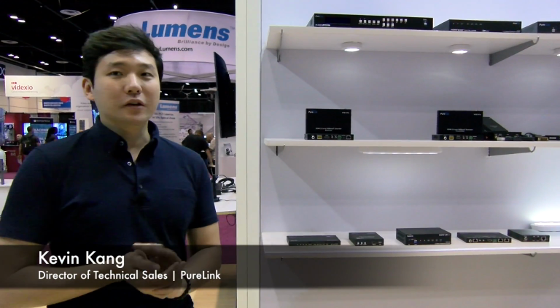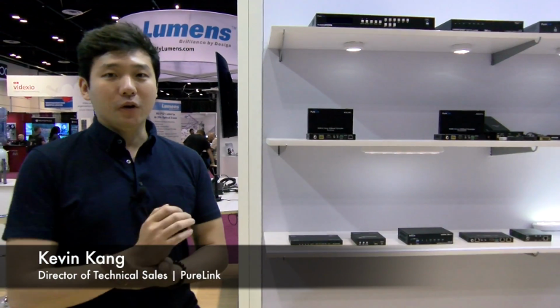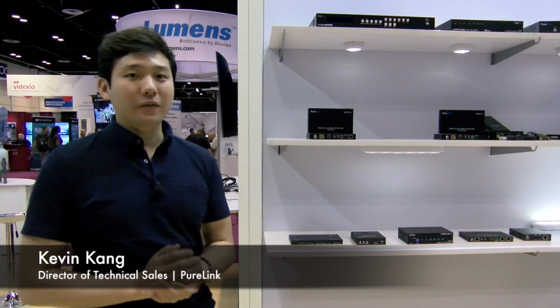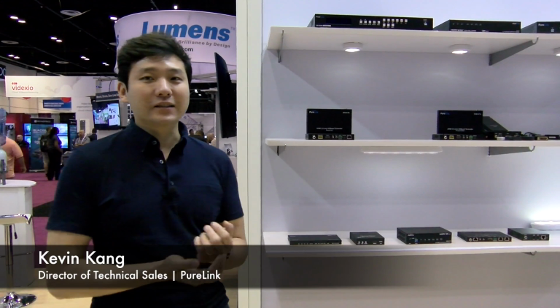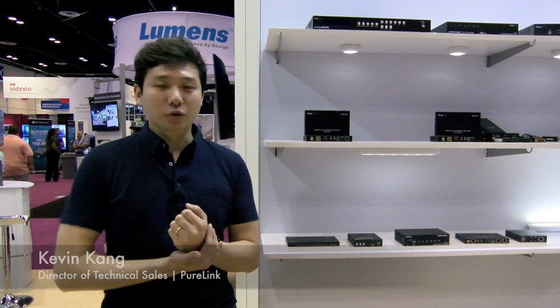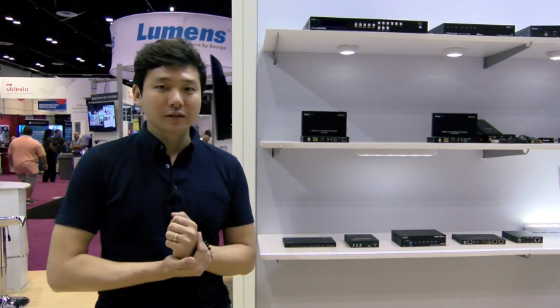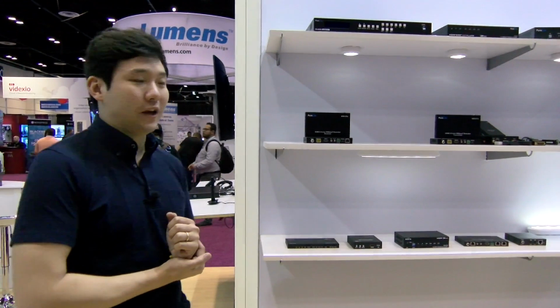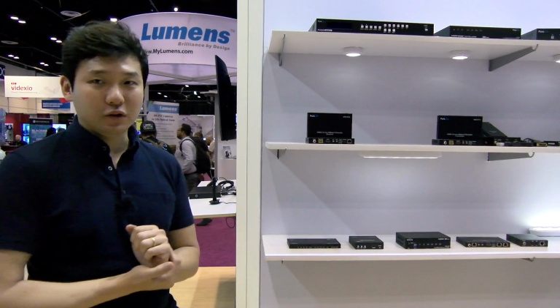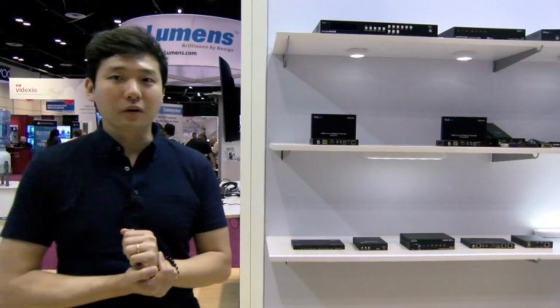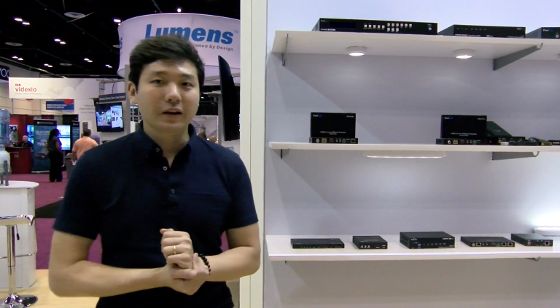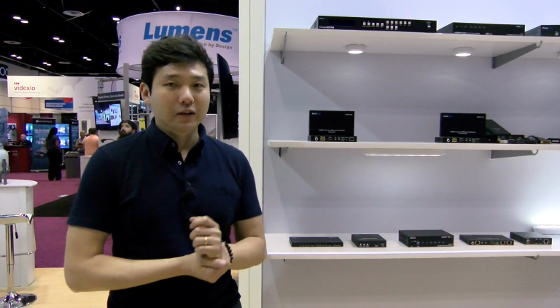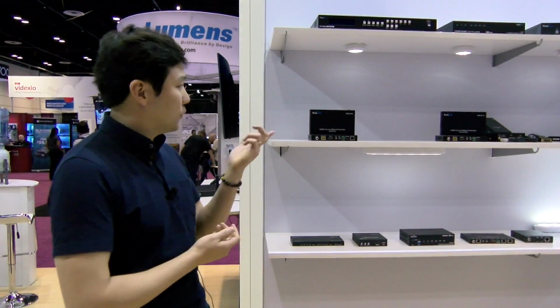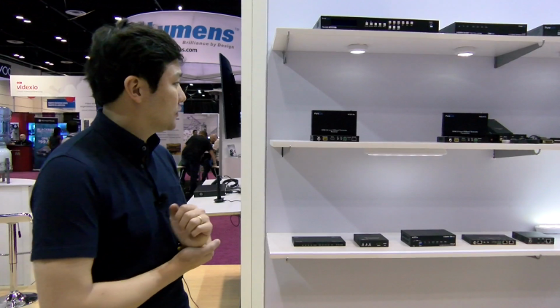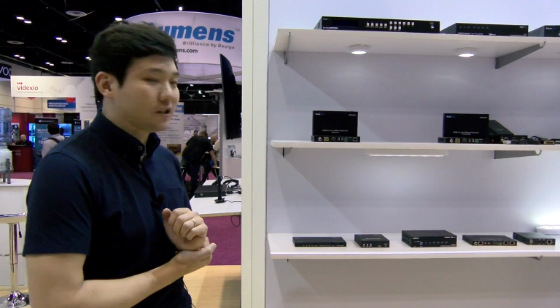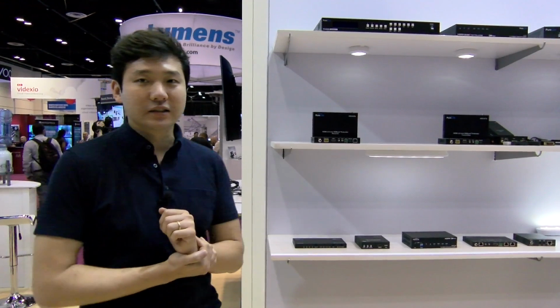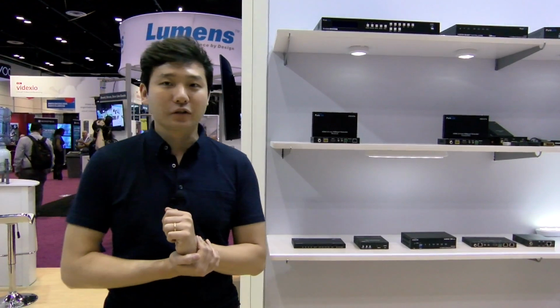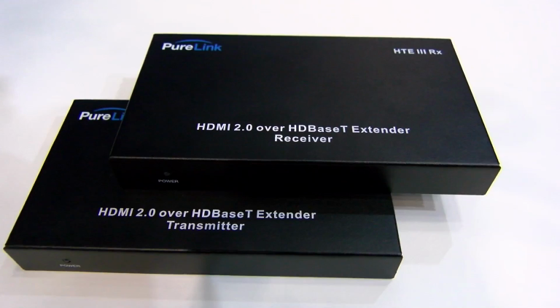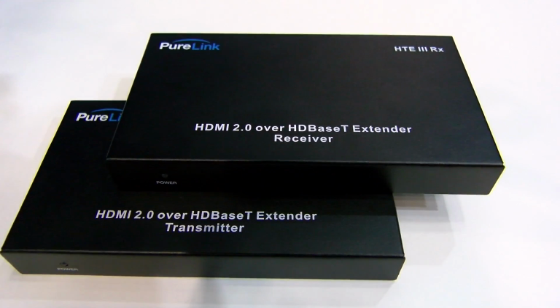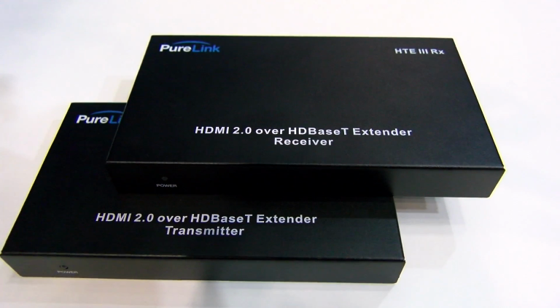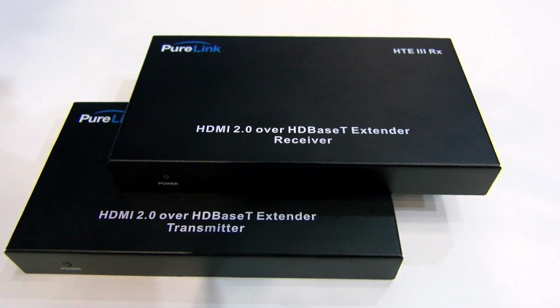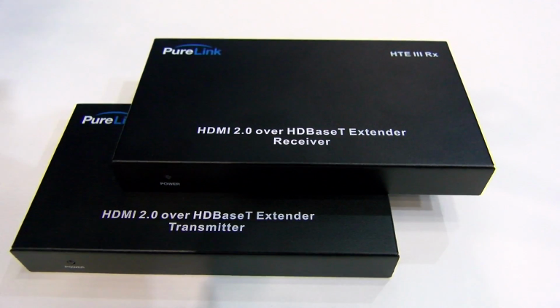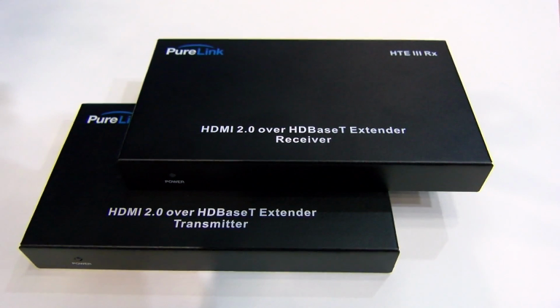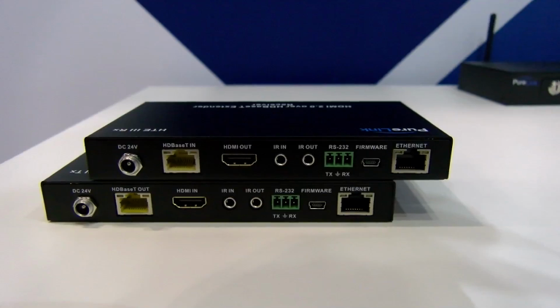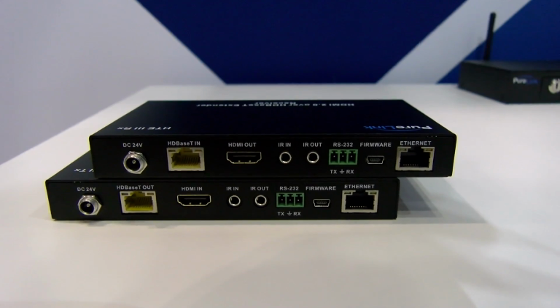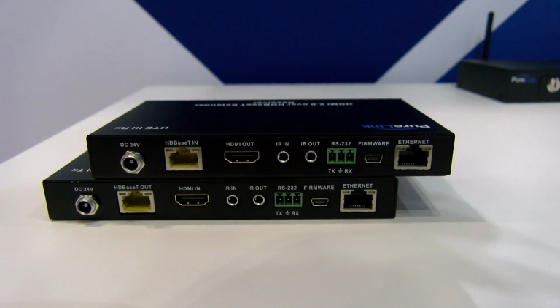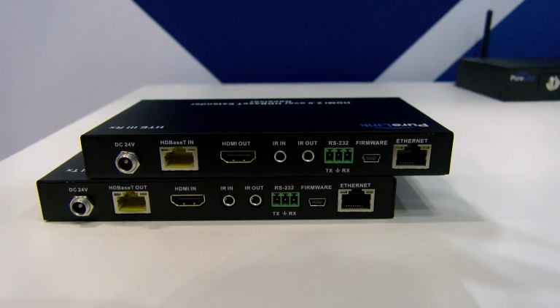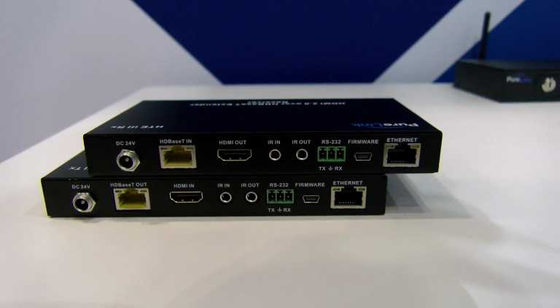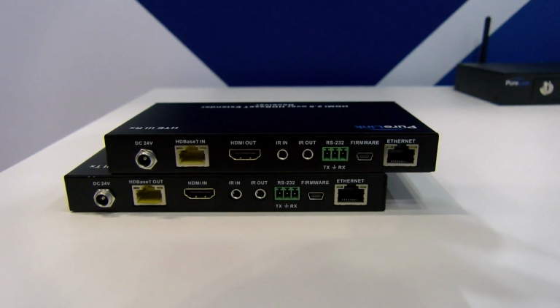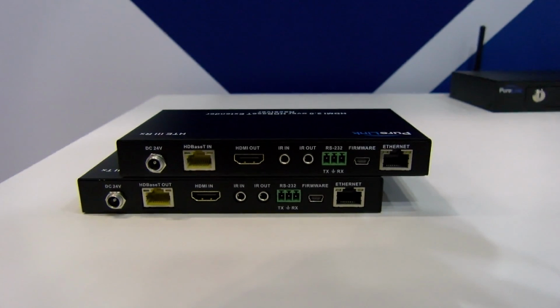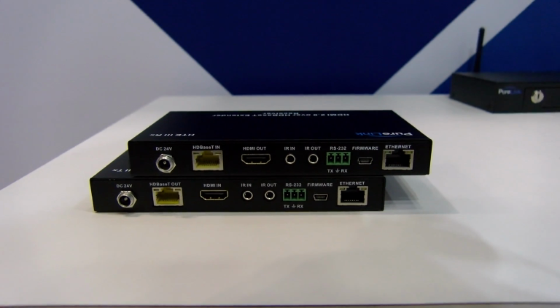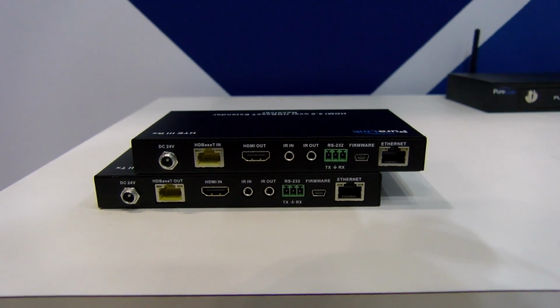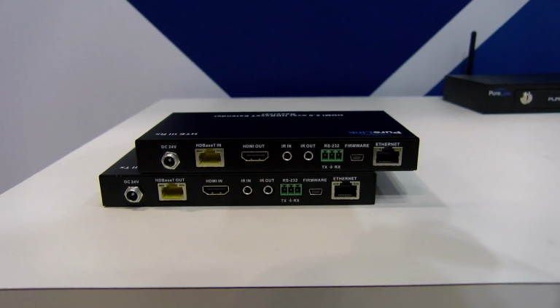This year at Infocom we have many exciting new products under the HDMI 2.0 category, and today we would like to introduce the HTE3. It's the industry's first HDMI 2.0 4K60 4:4:4 HDR 18 Gbps HDBaseT extender.